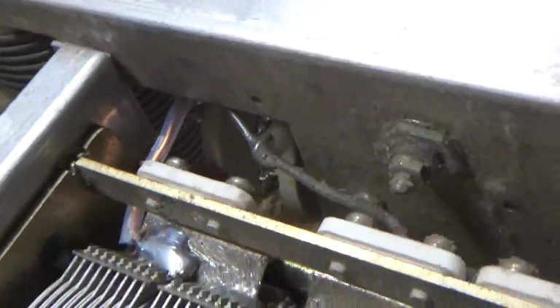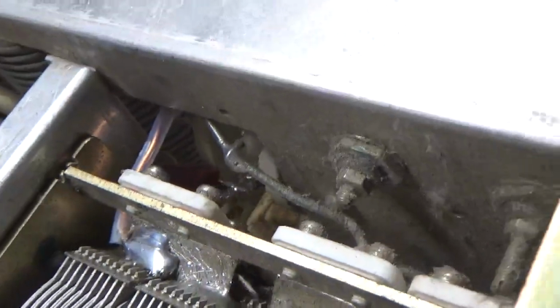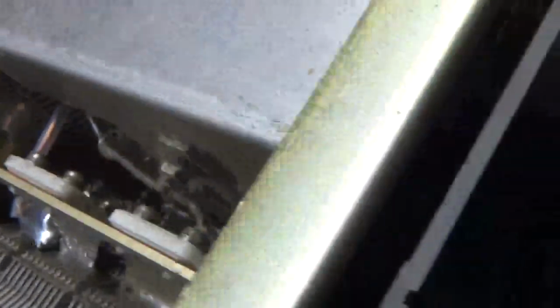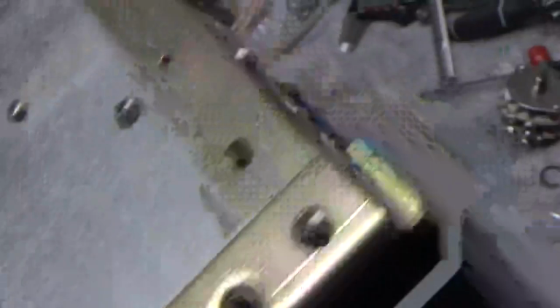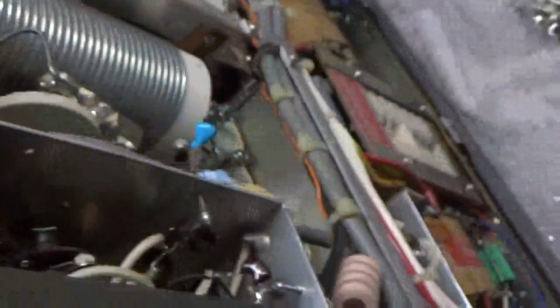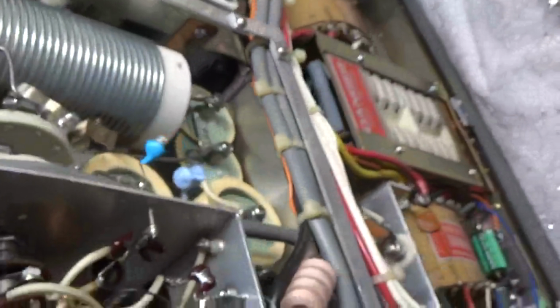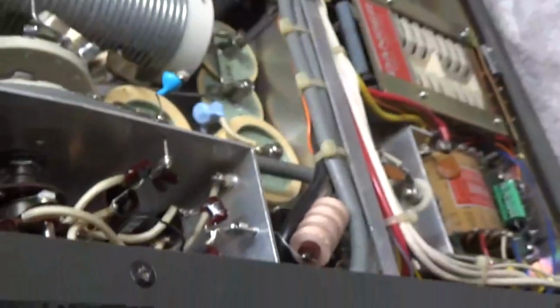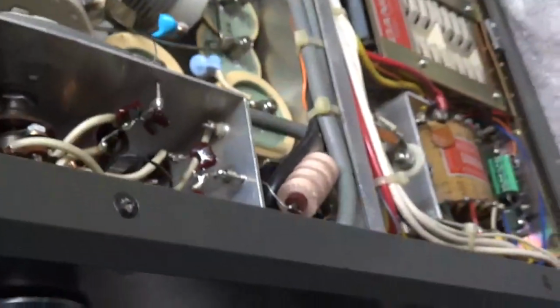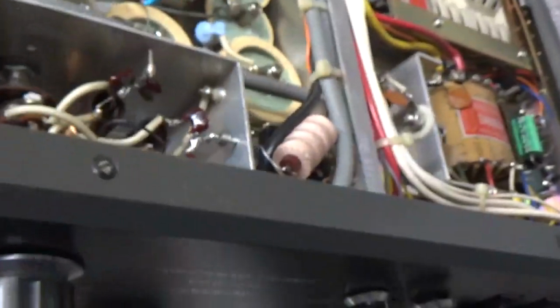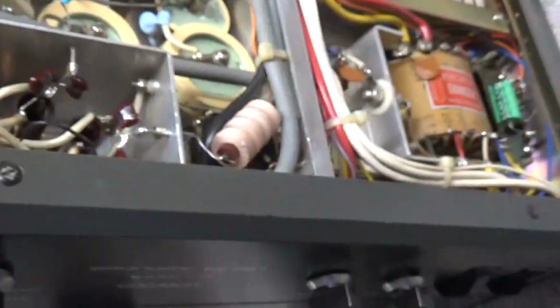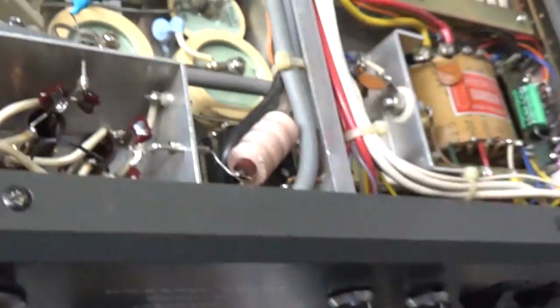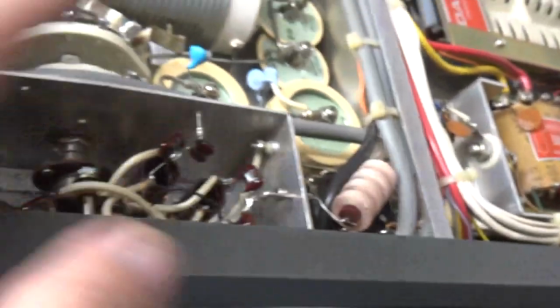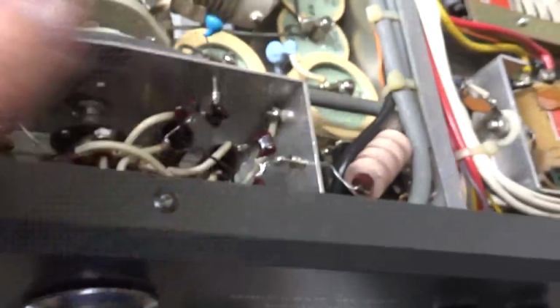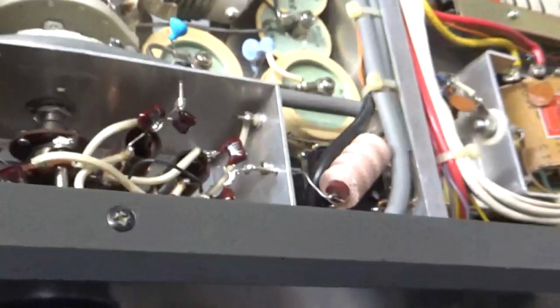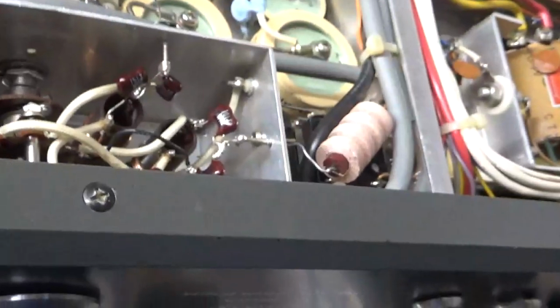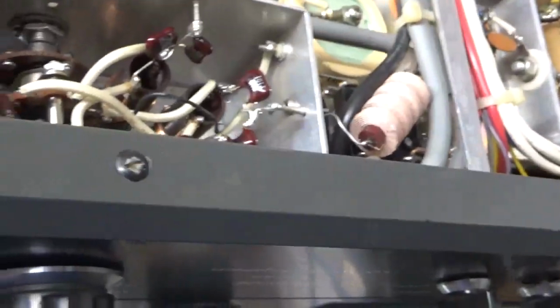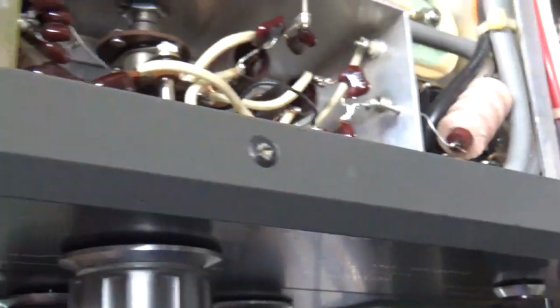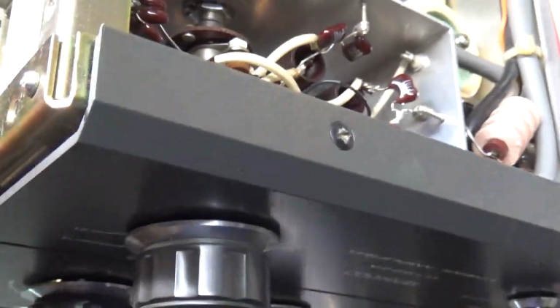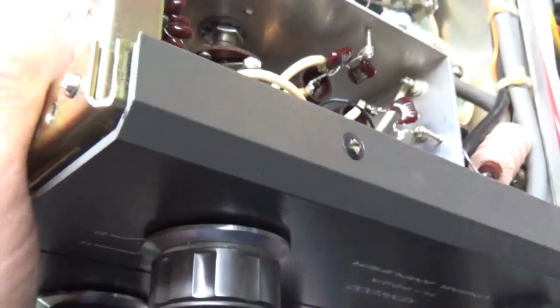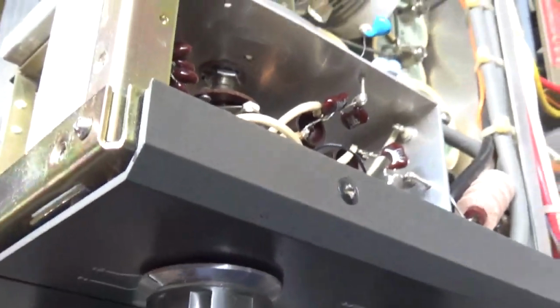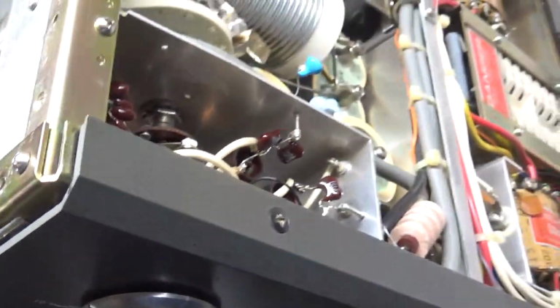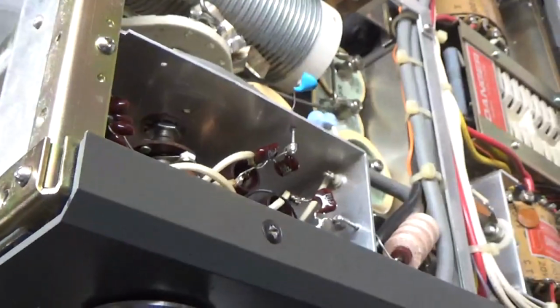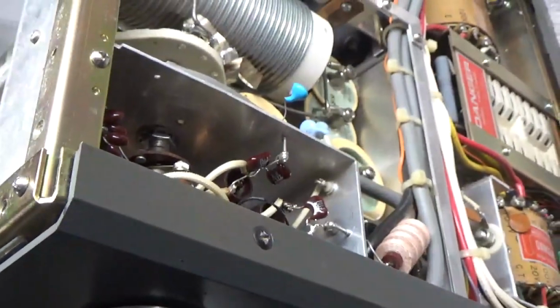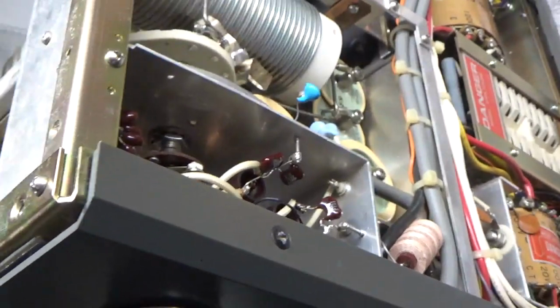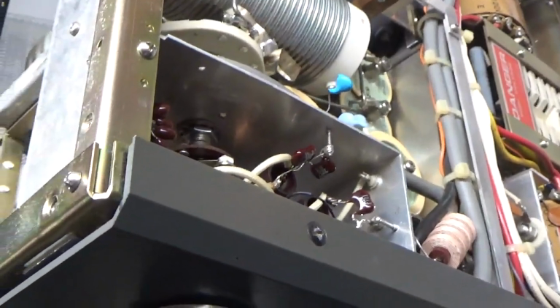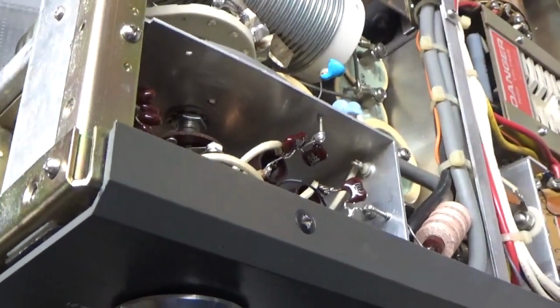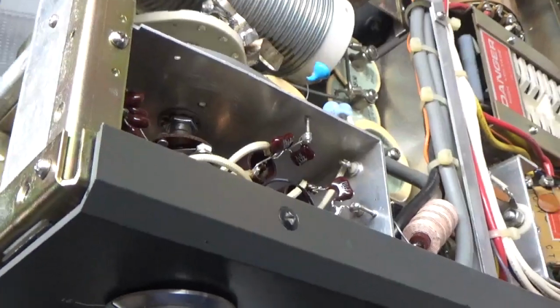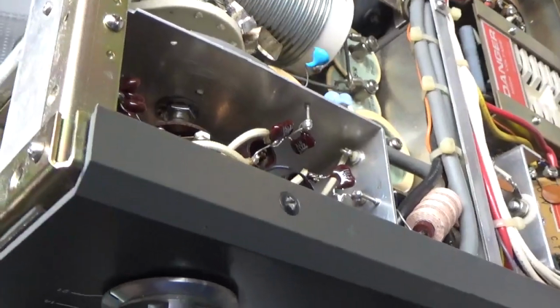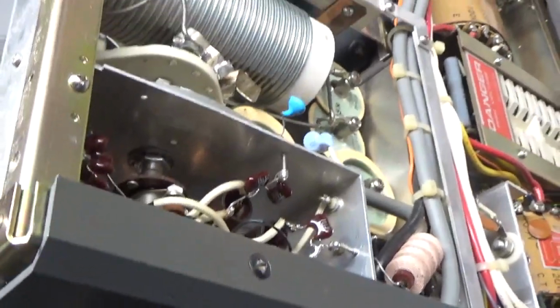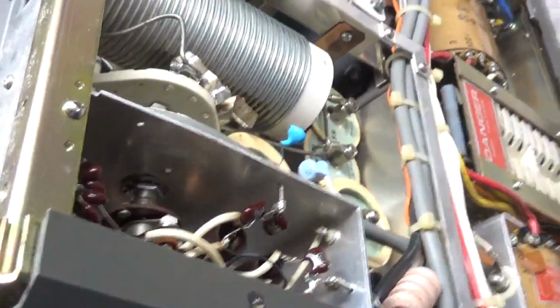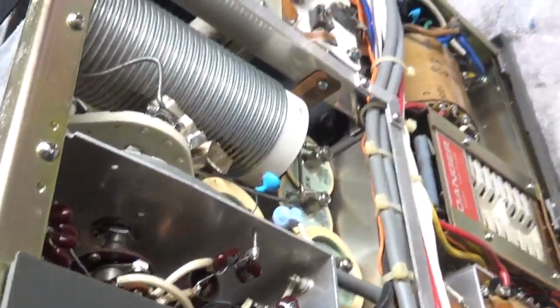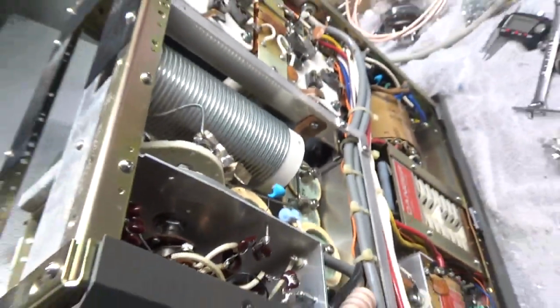It's good. Just need to replace the fan and that cap, like I said before. I'll put the side cover back on and test it. It should be good. Okay, I'll be back.